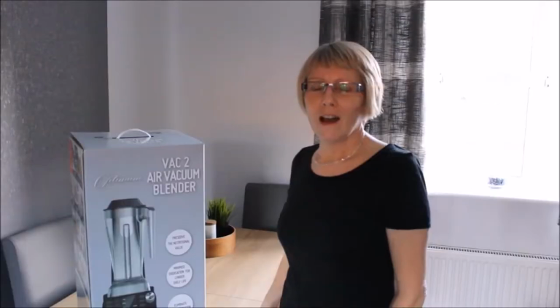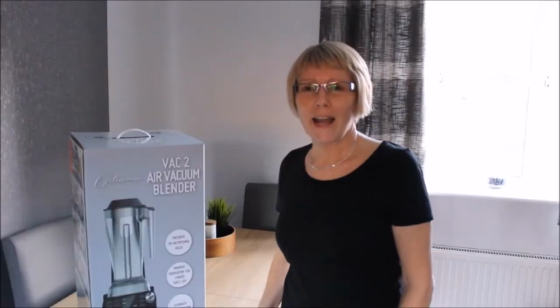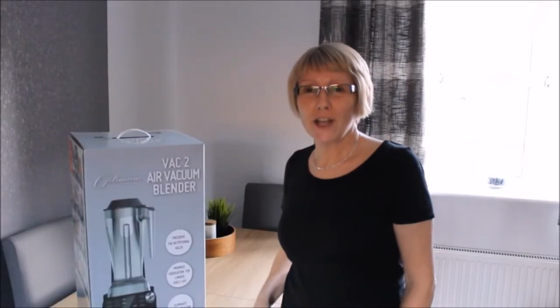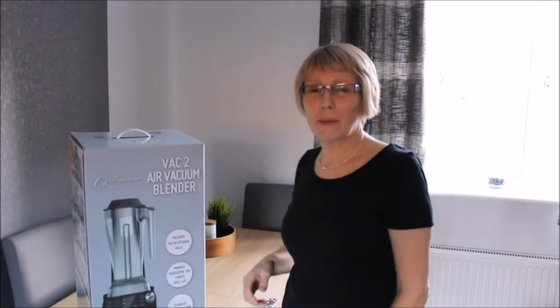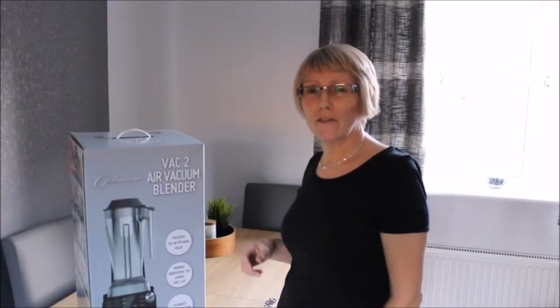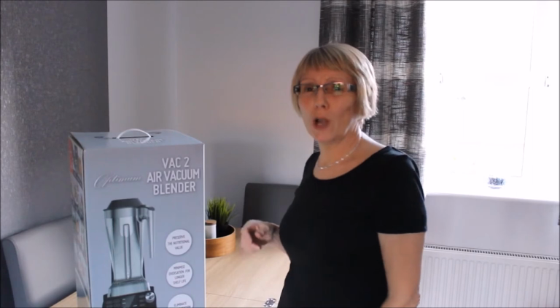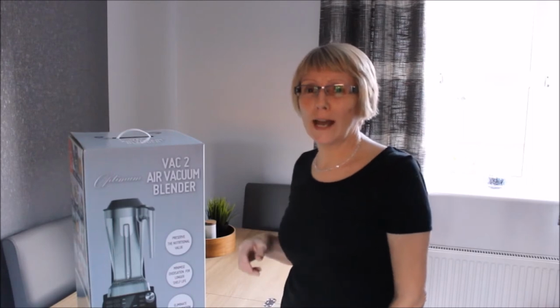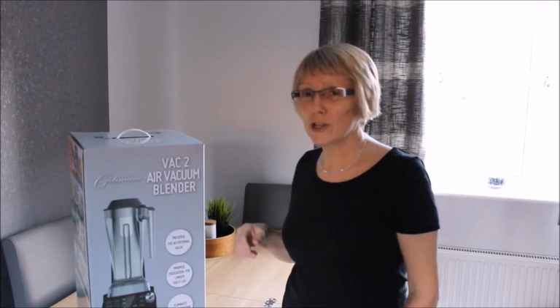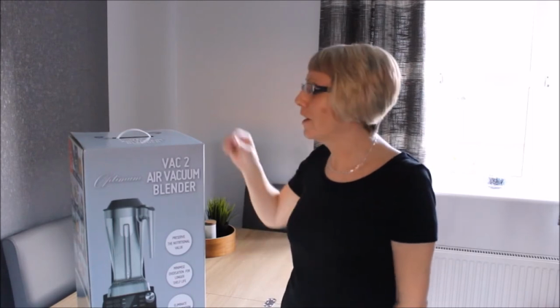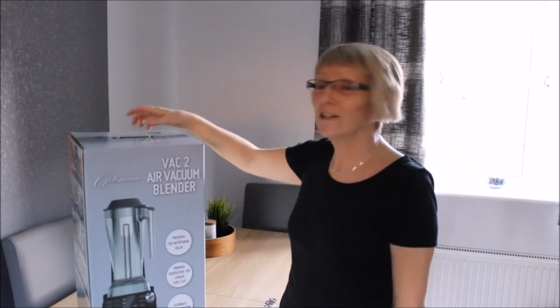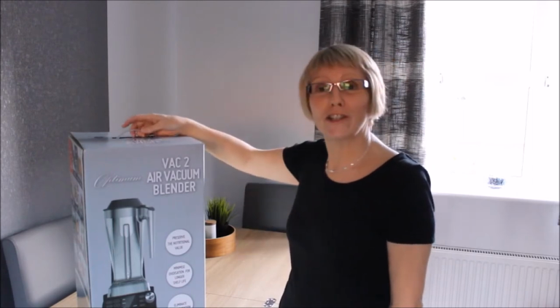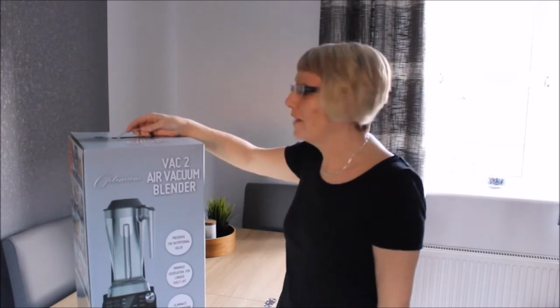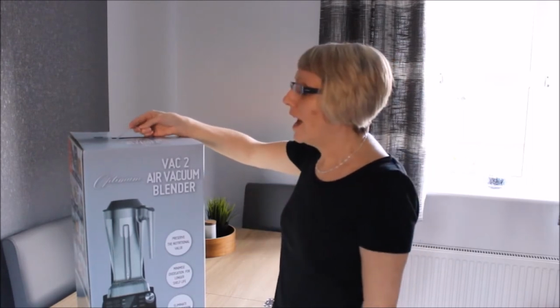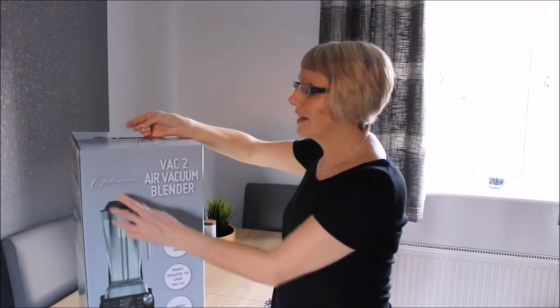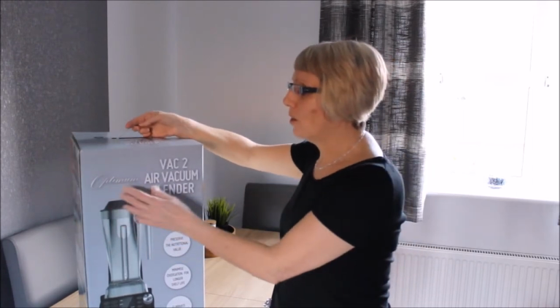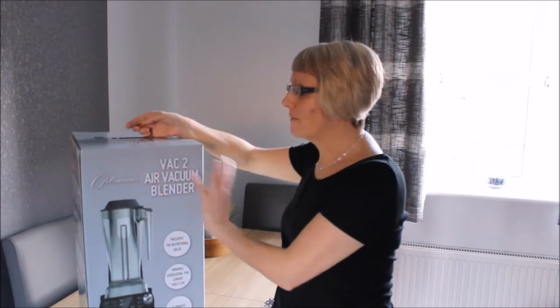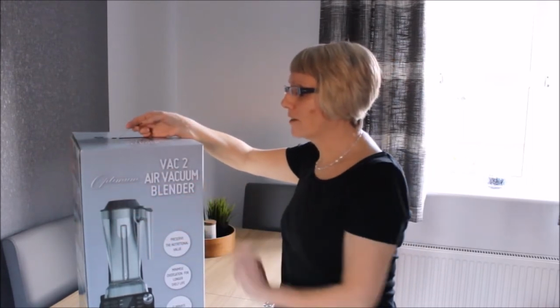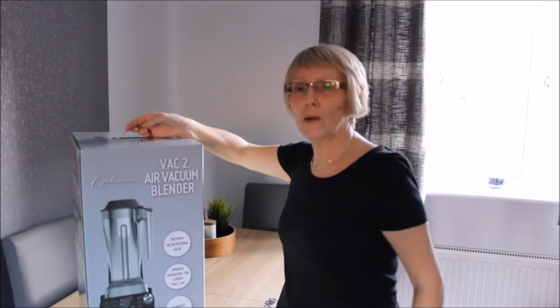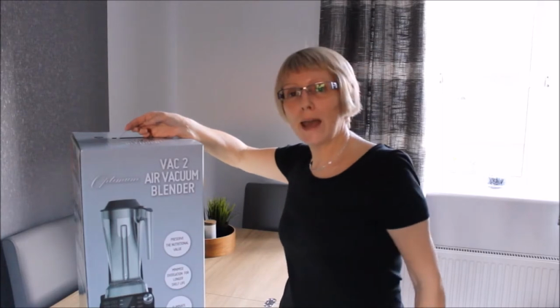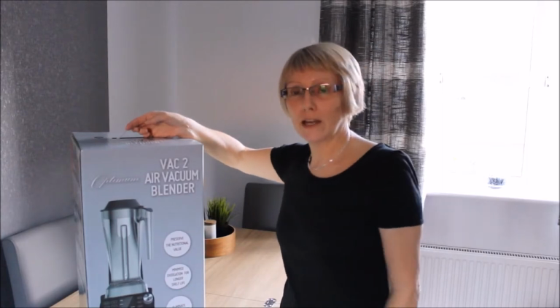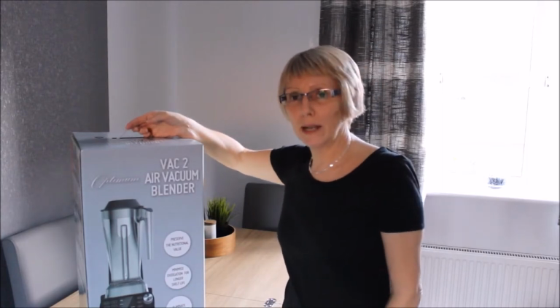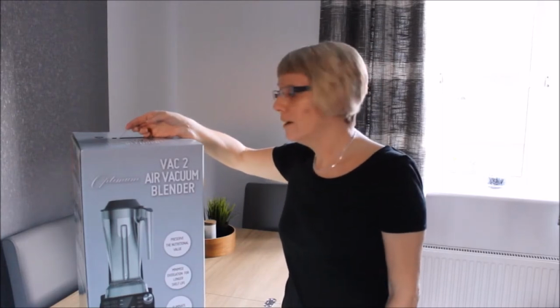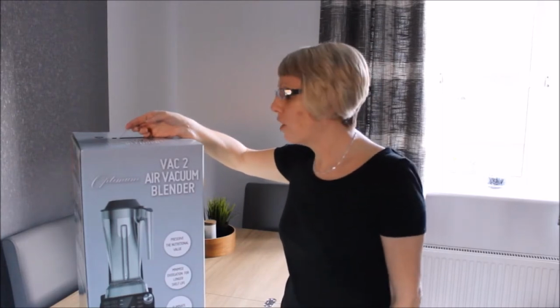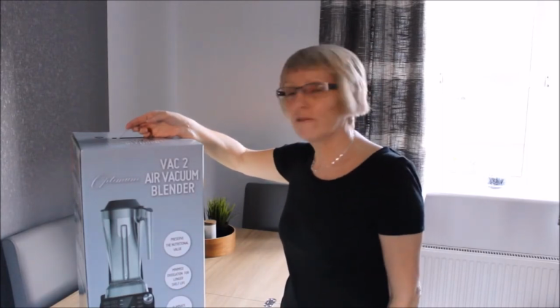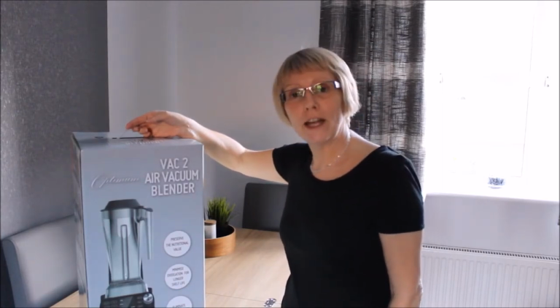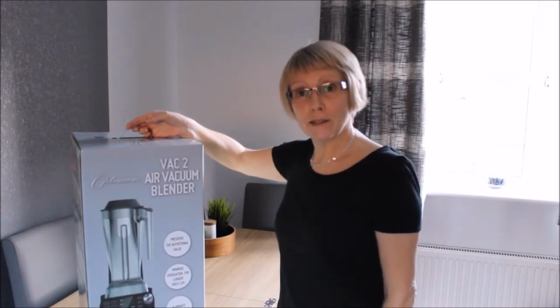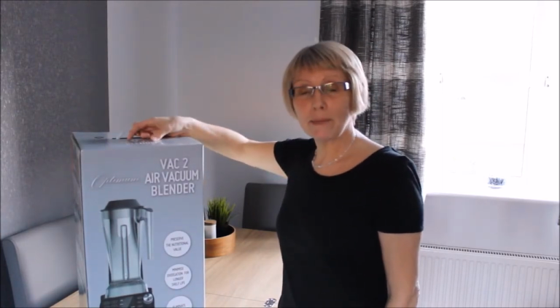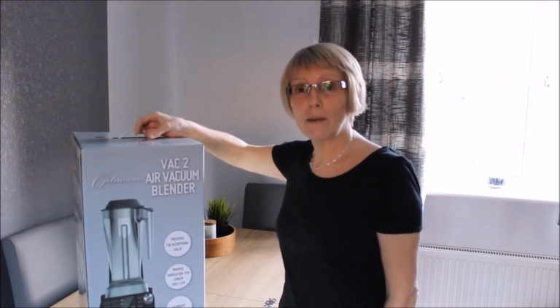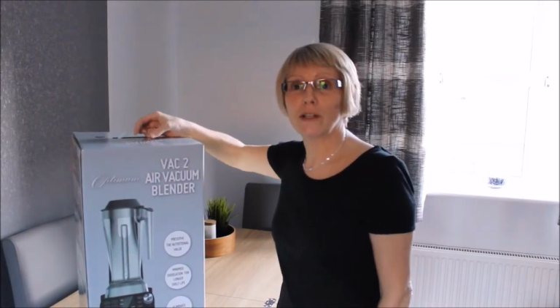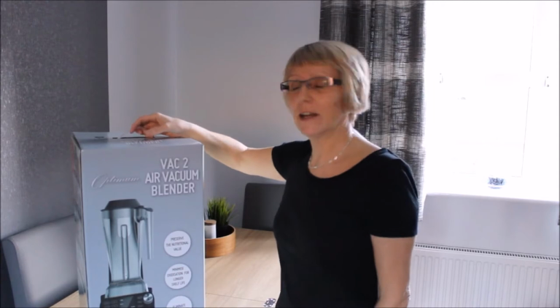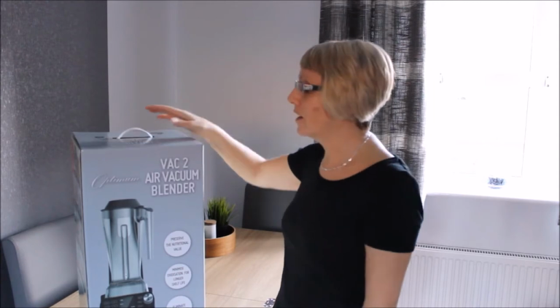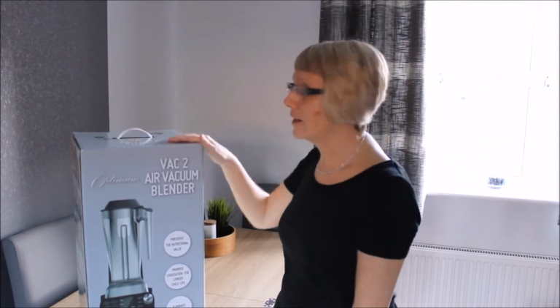Hi, I'm Jan from A Glug of Oil Blog and I'm so excited — this has just arrived. It's the Optimum Vac 2 air vacuum blender from Fruvy, so I'm going to be doing an unboxing of it. Let's see what's inside the box!